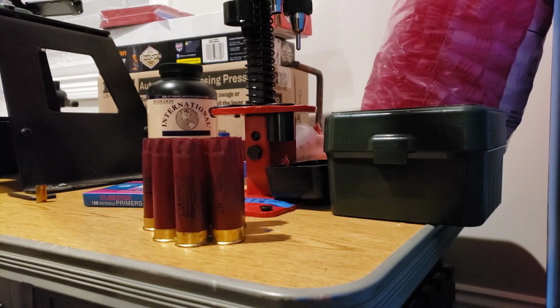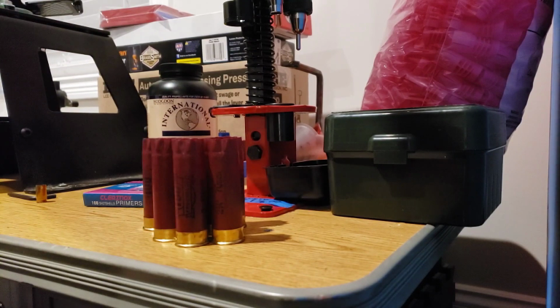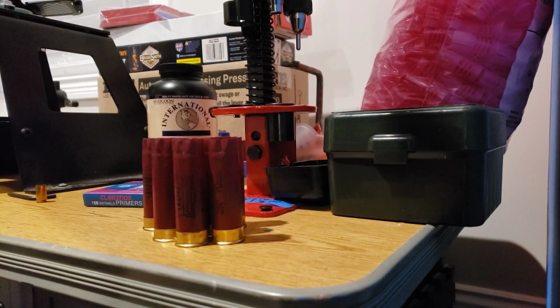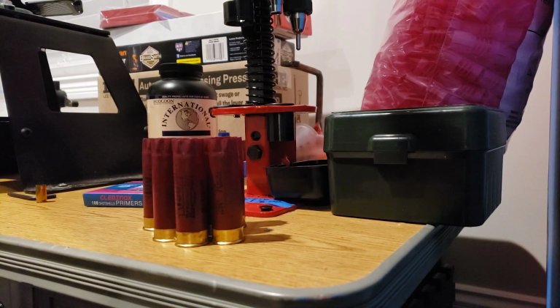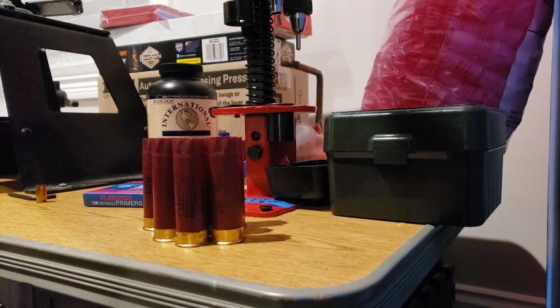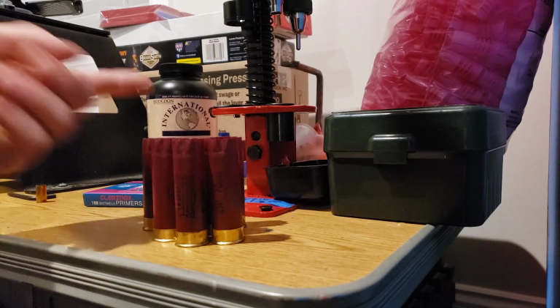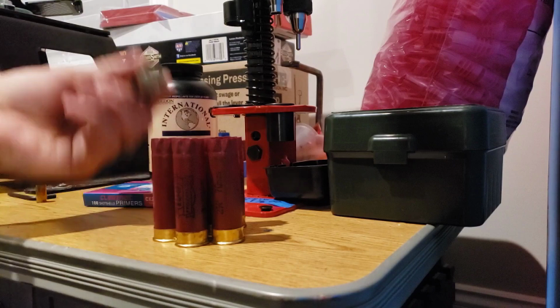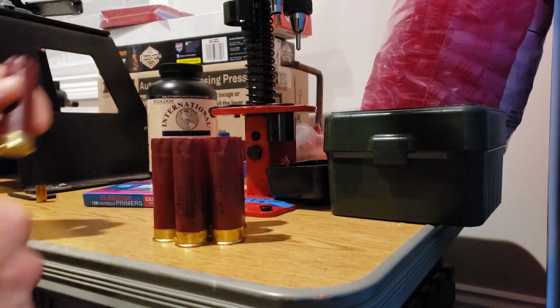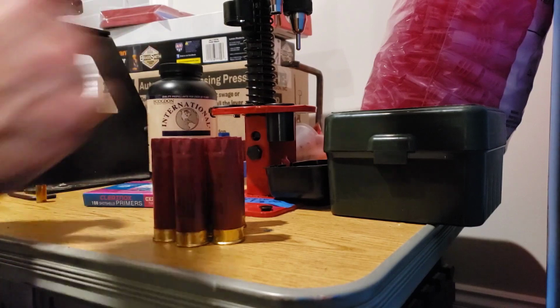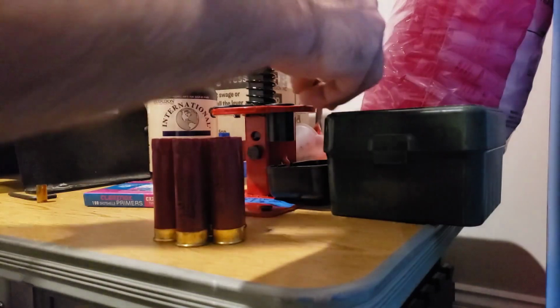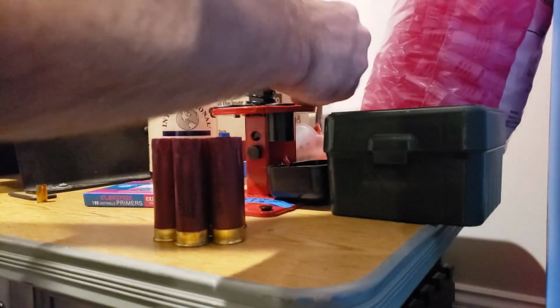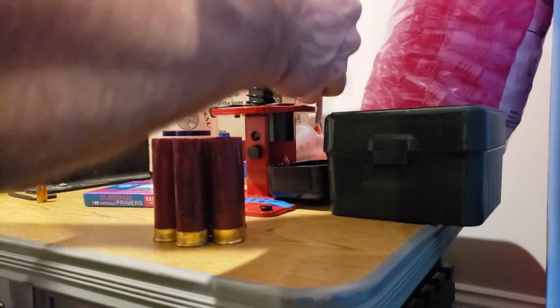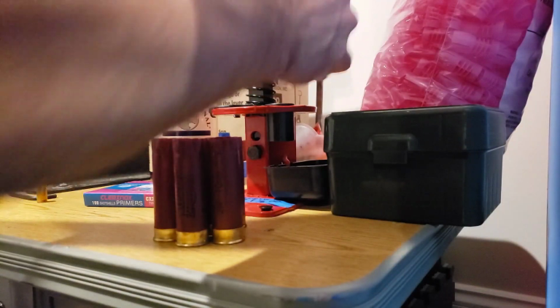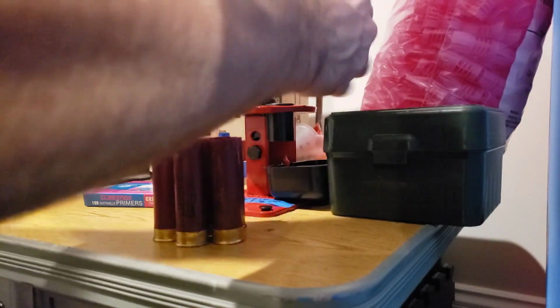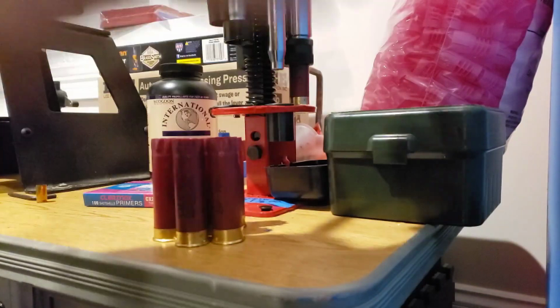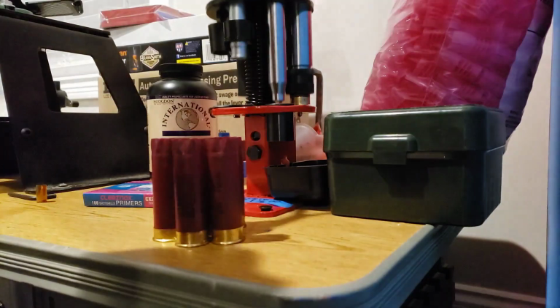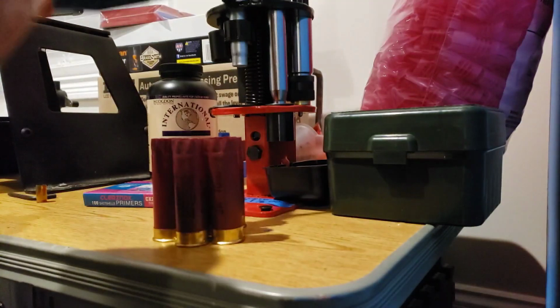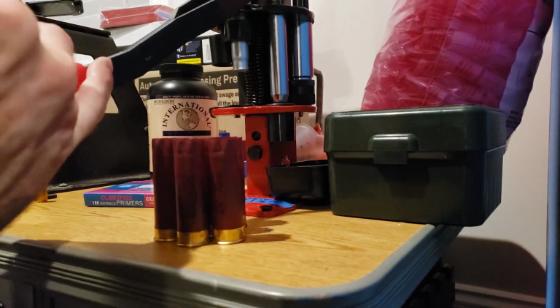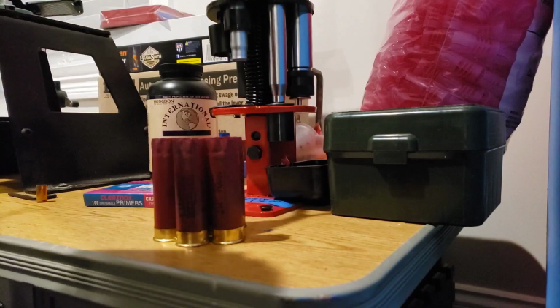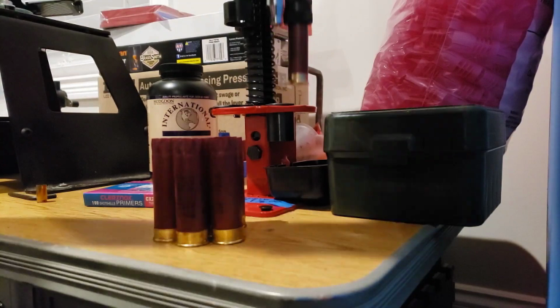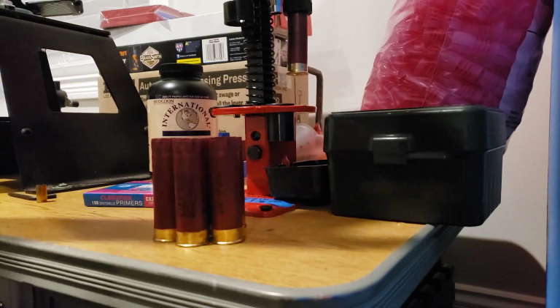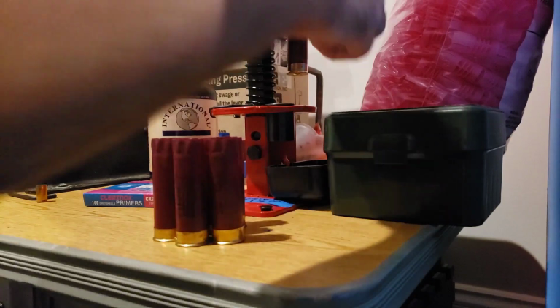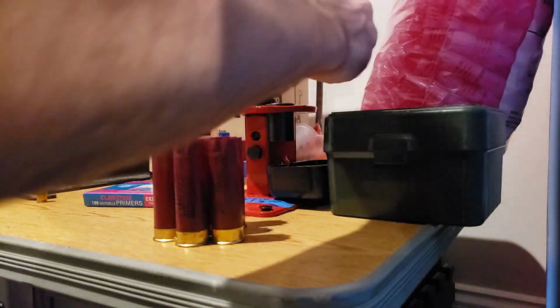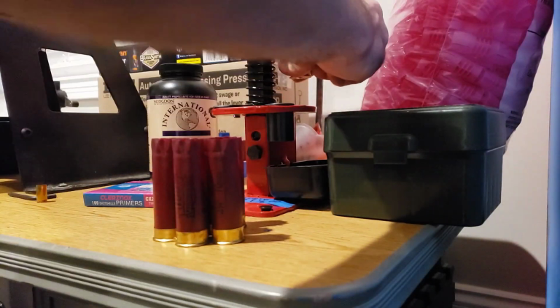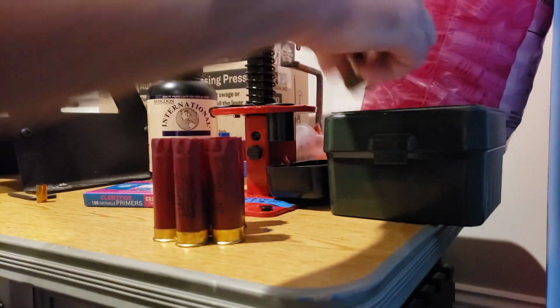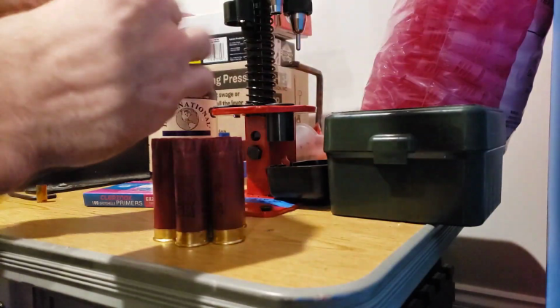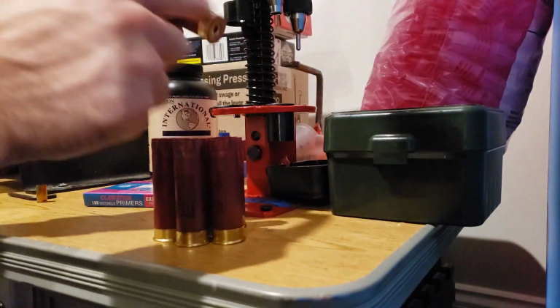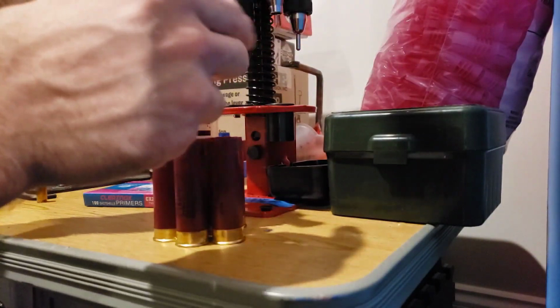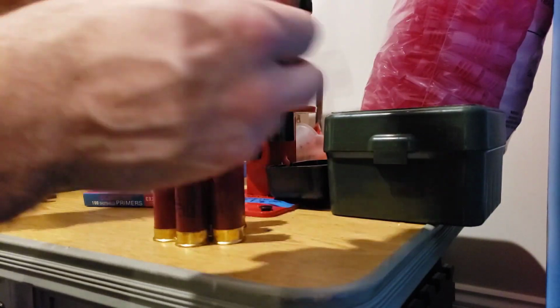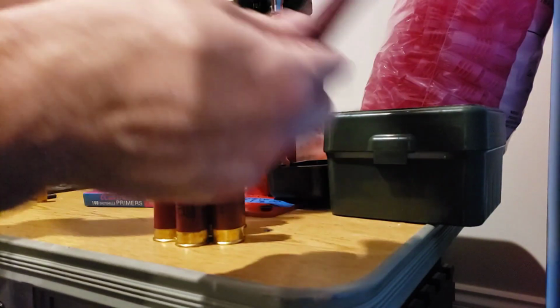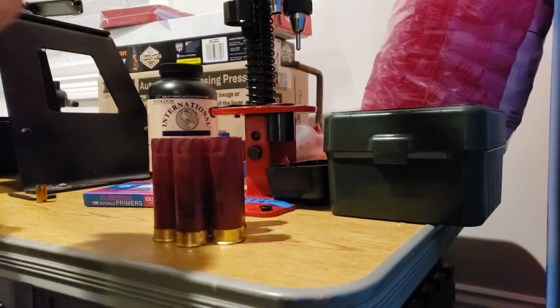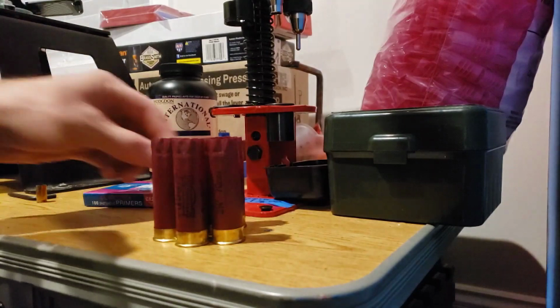I'm just getting this thing dialed in, so let's go to town with it. Stage one, you're just going to resize all the way down — get that brass fully resized in case you're going between different guns.